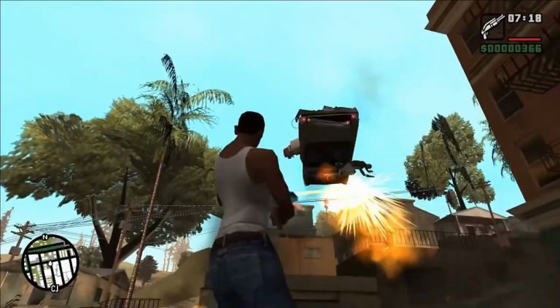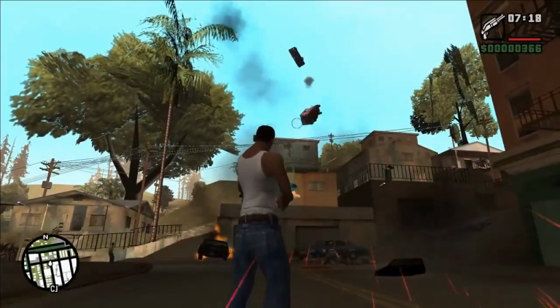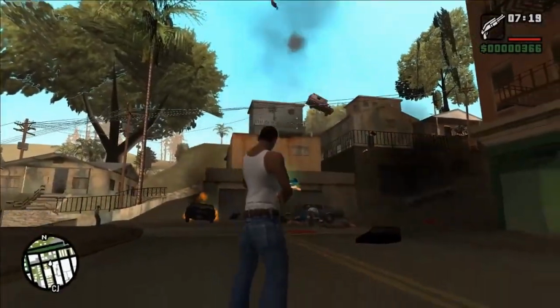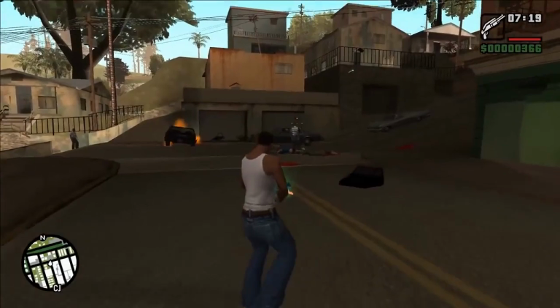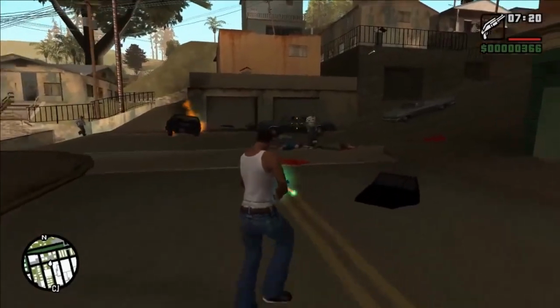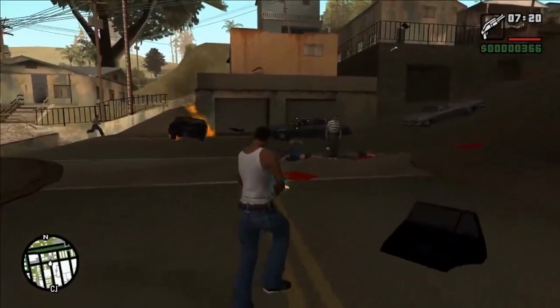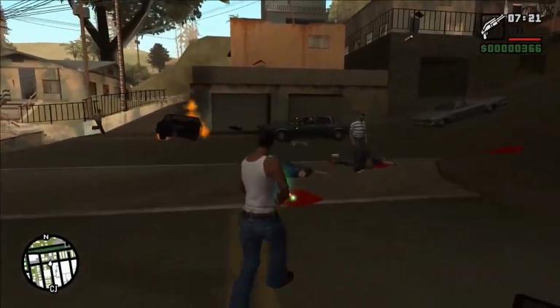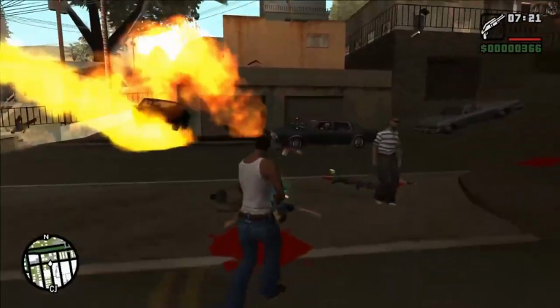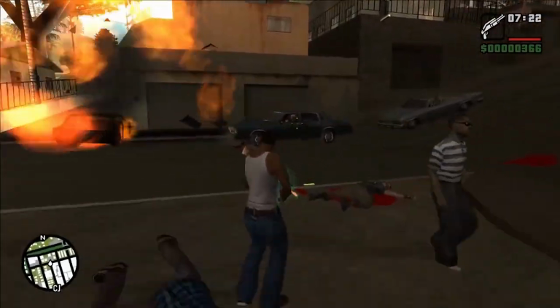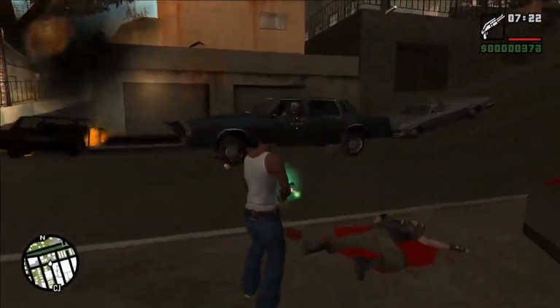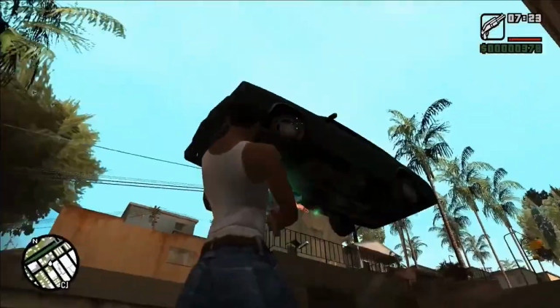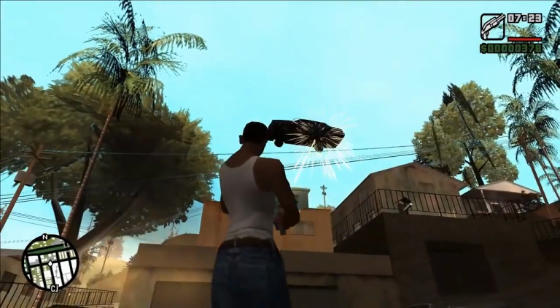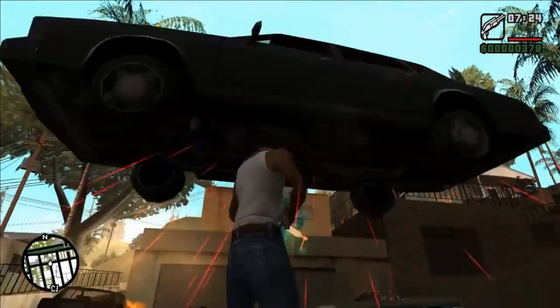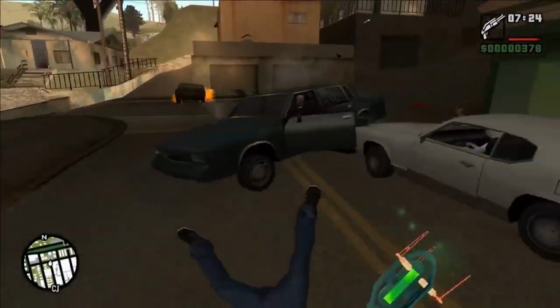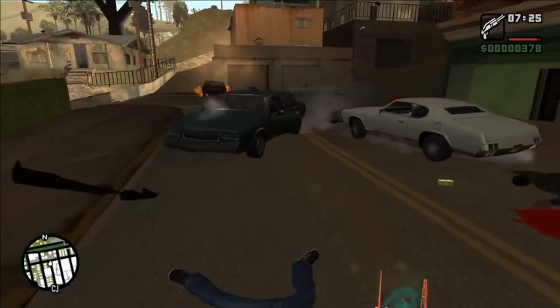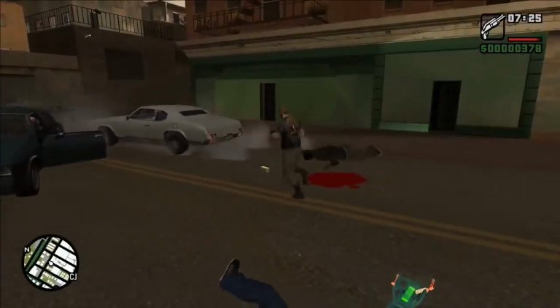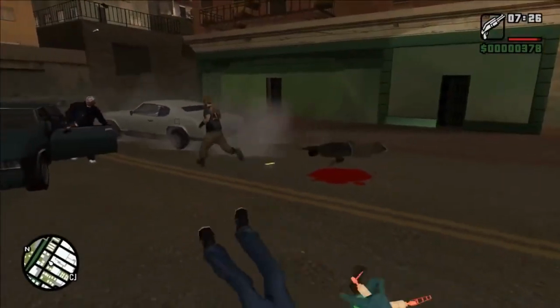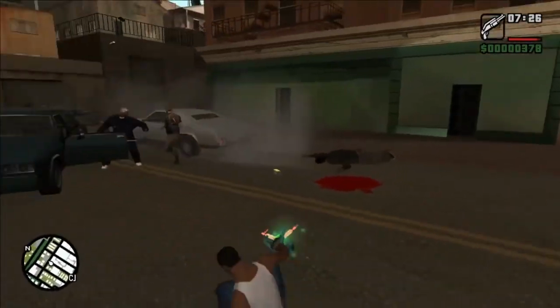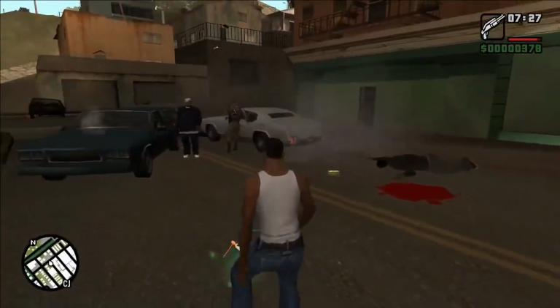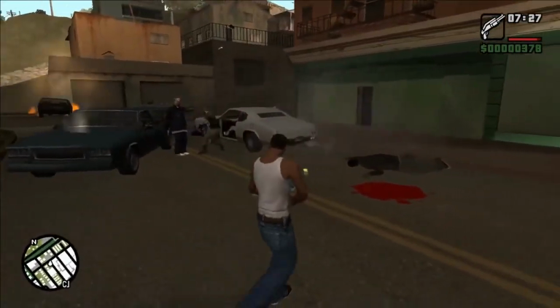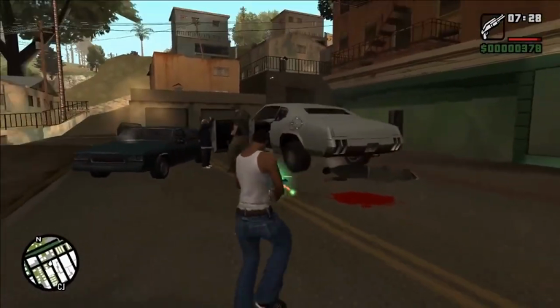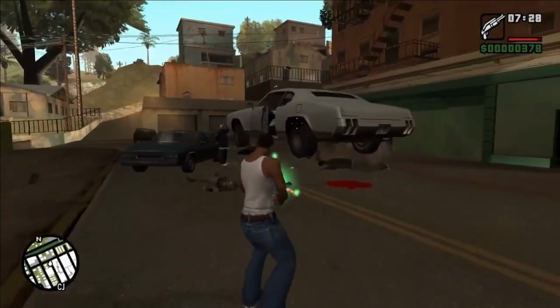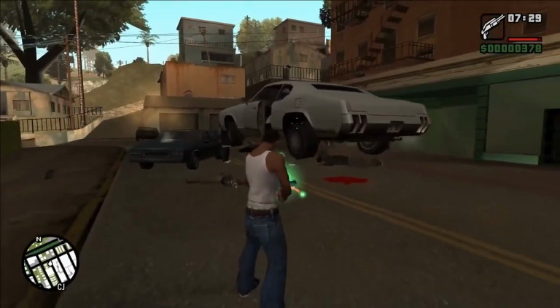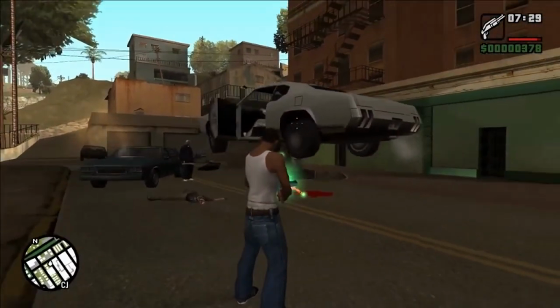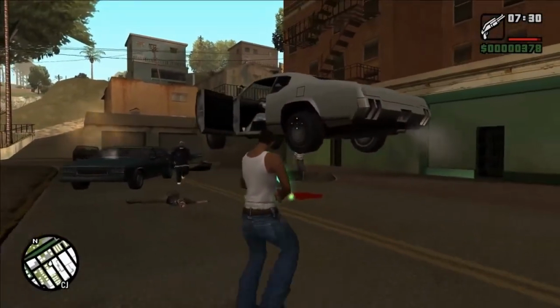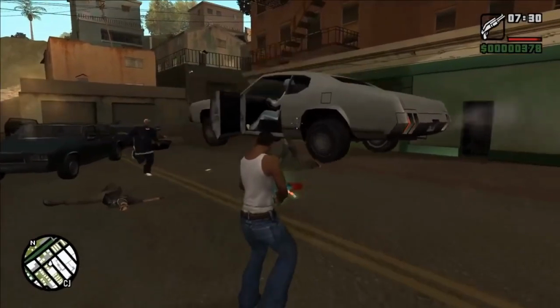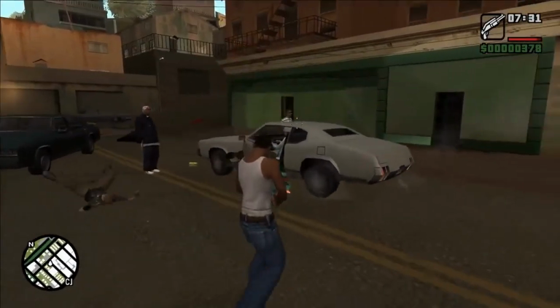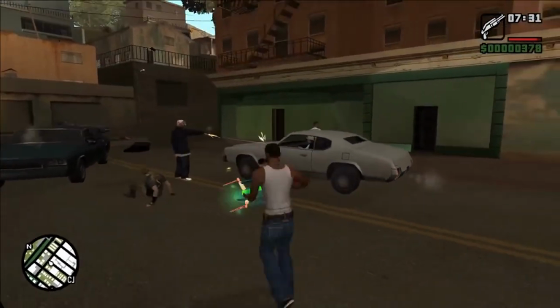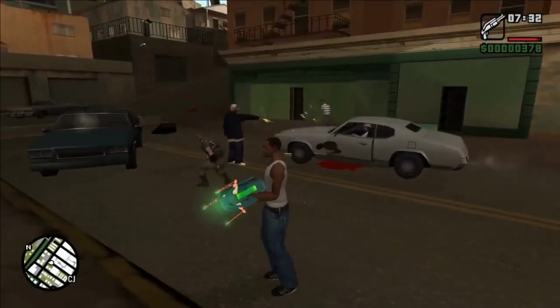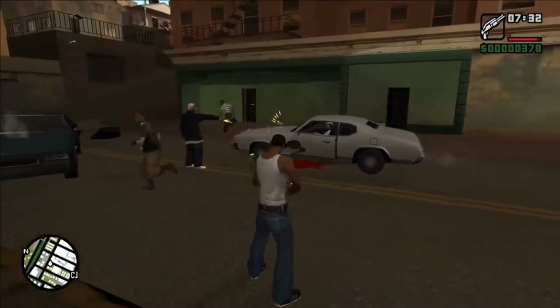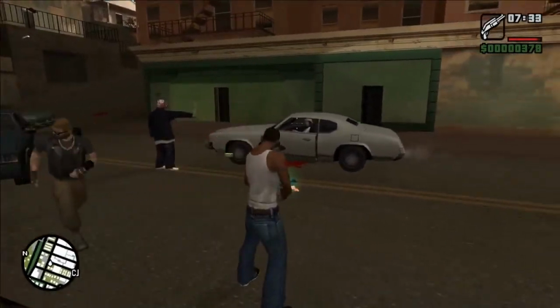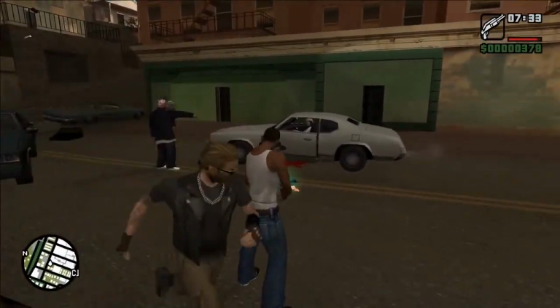Next up, we have the gravity gun mod. This one's for all you aspiring superheroes out there. With the power of this mod, you can pick up and launch objects with the flick of a wrist — send cars flying through the air or create chaos on the streets. The choice is yours. Just be careful where you aim that thing.